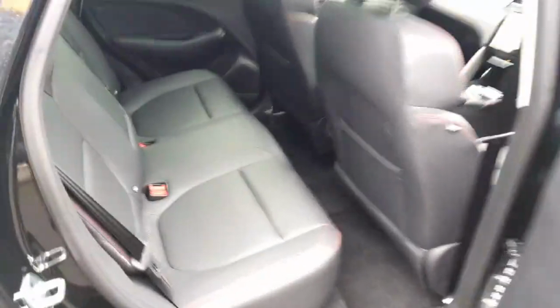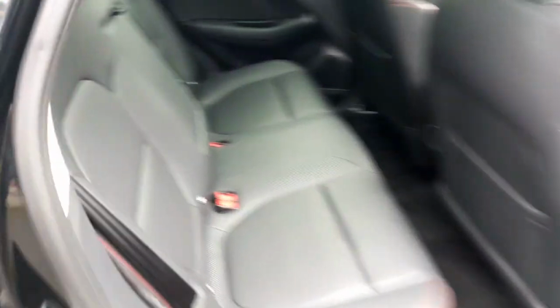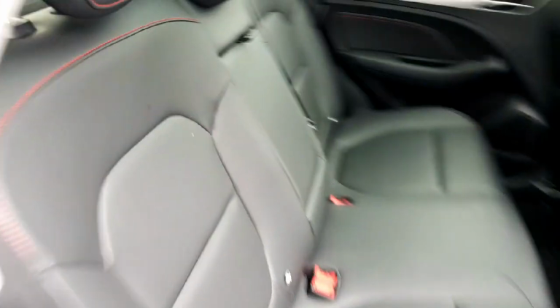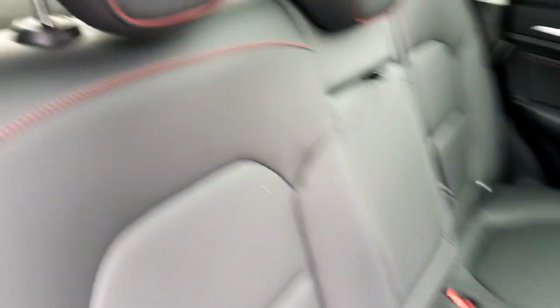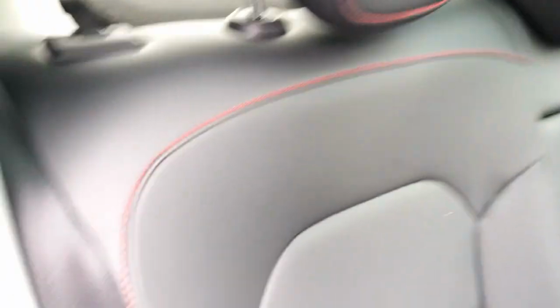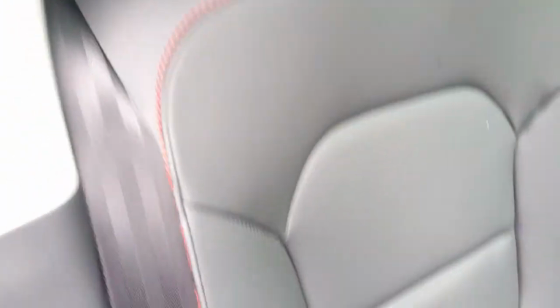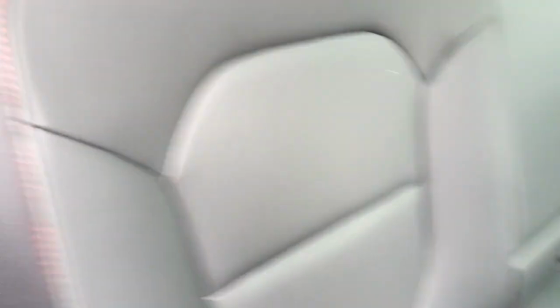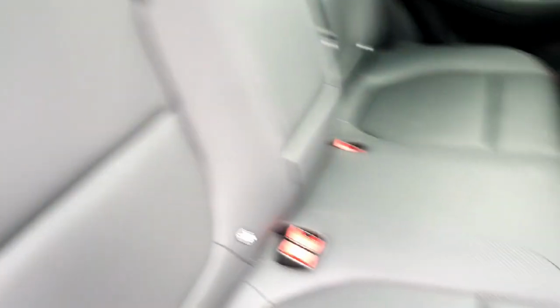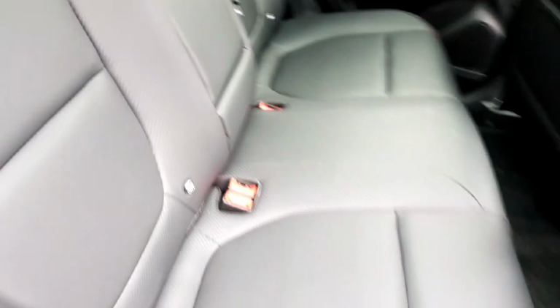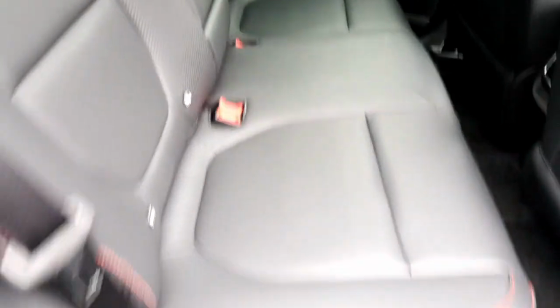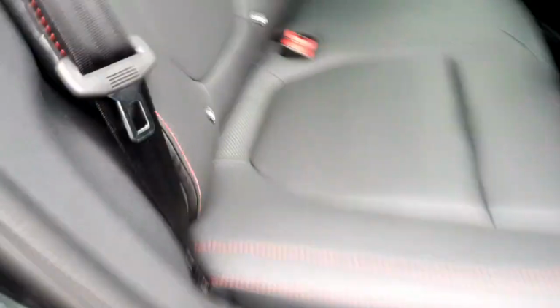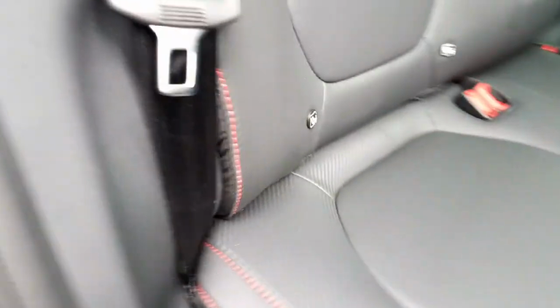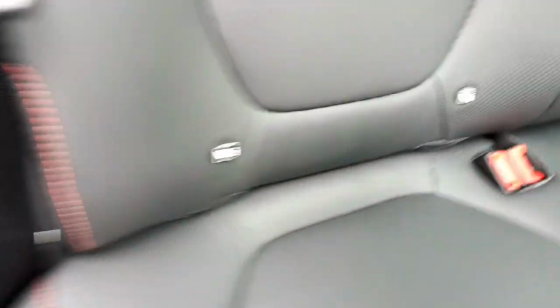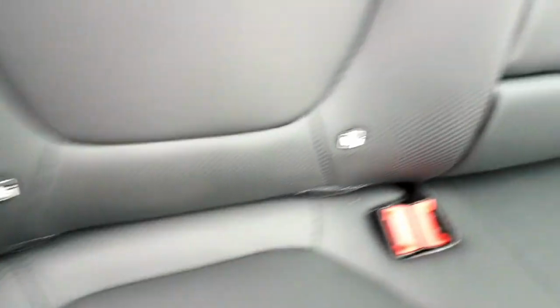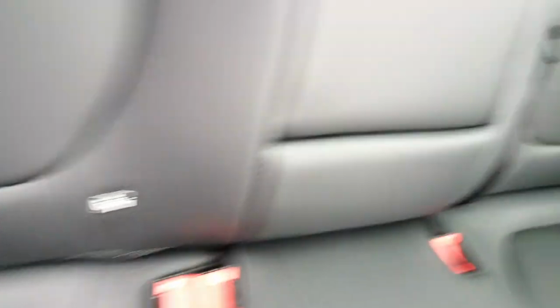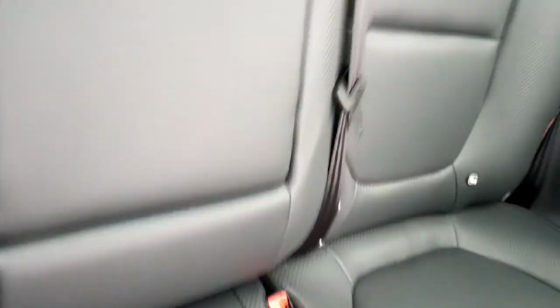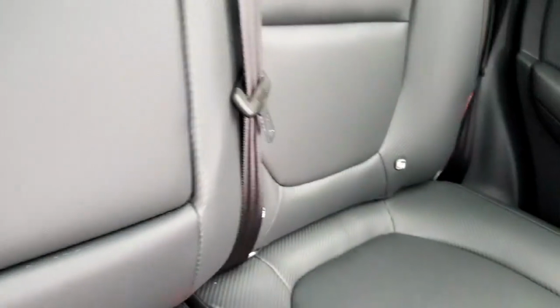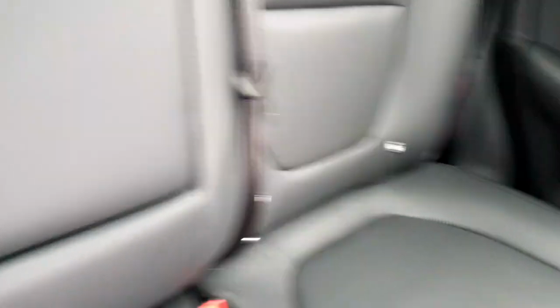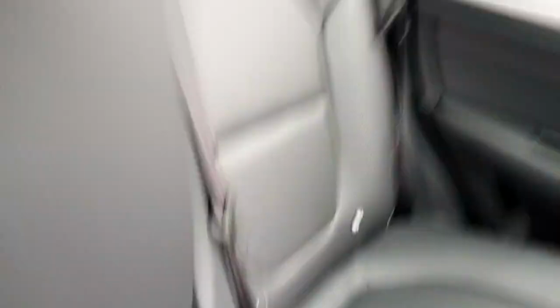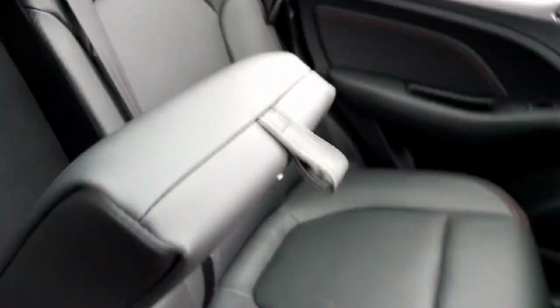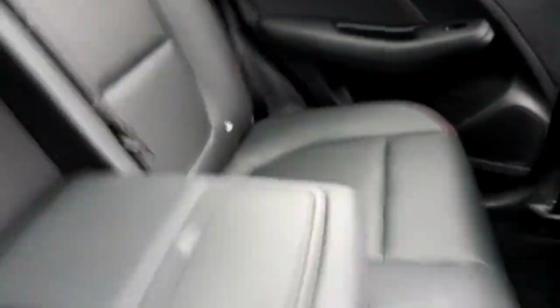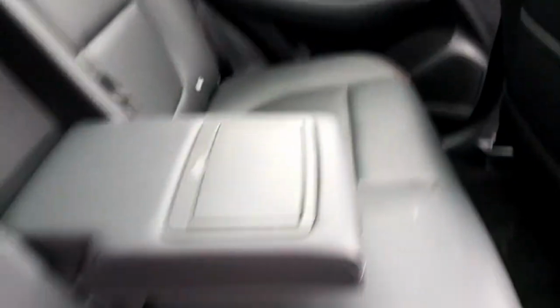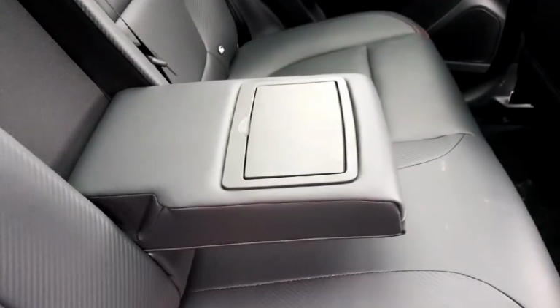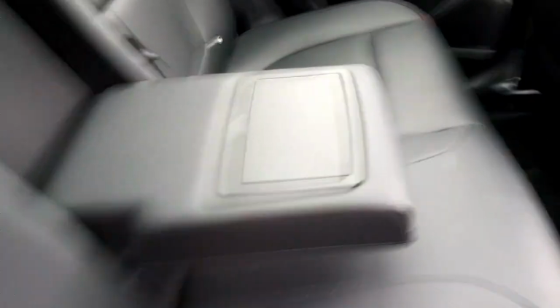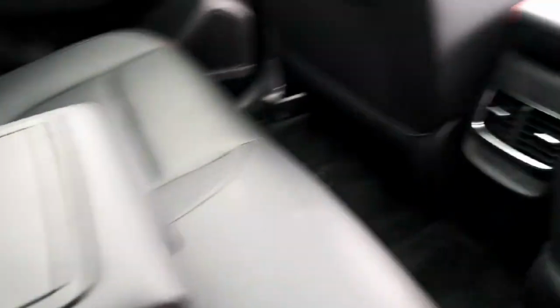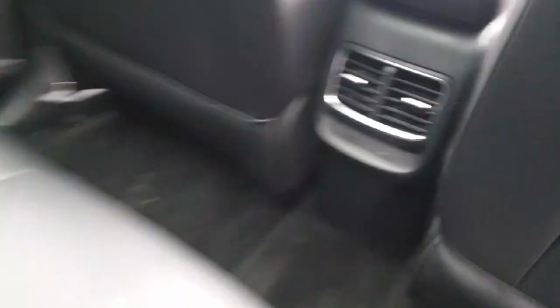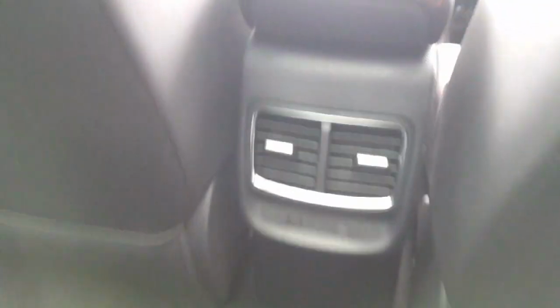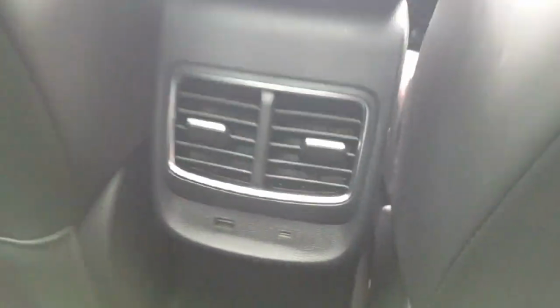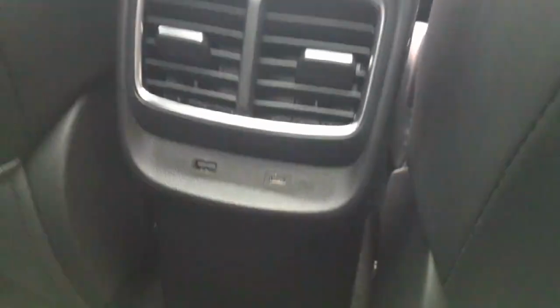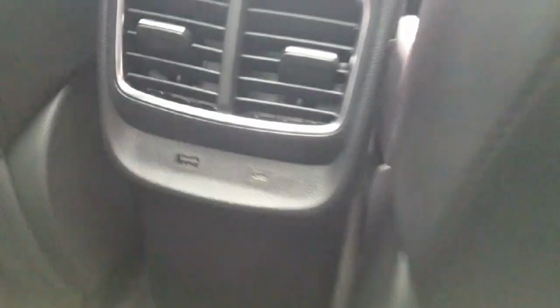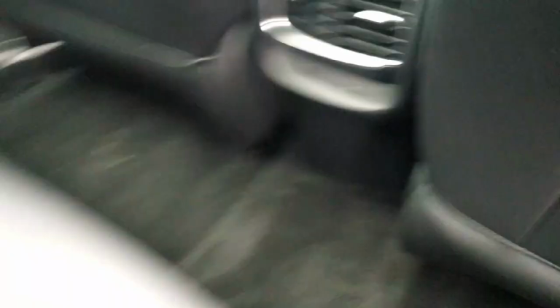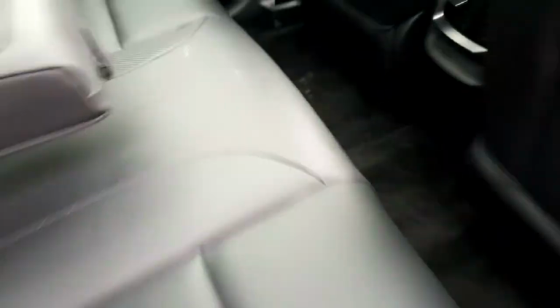Taking a look in the back of the car, we can see the full leather interior with red stitching — a really nice finish. There are ISOFIX mounts on either side of the rear. We also have a centre fold-down armrest, air vents and power outlets in the back.